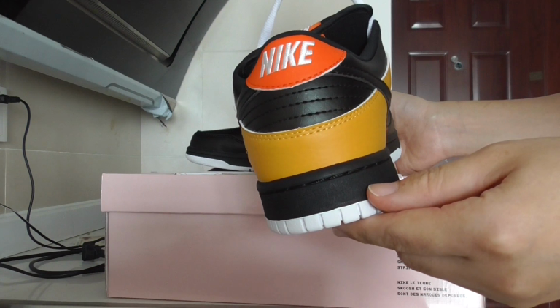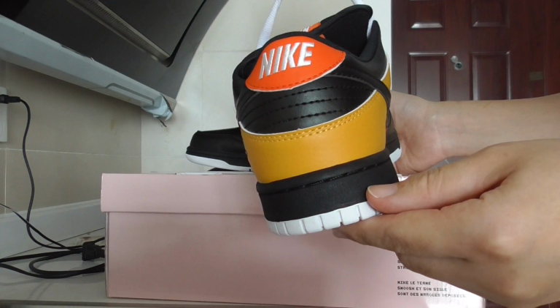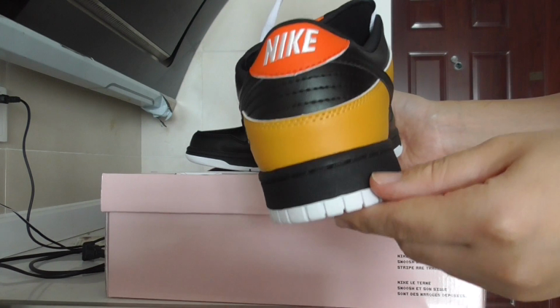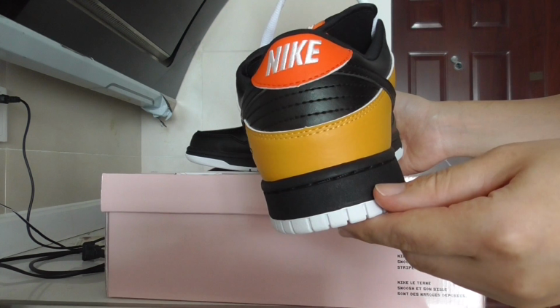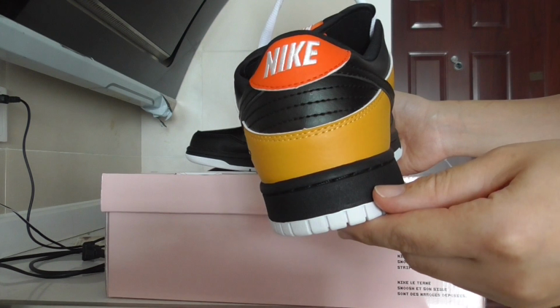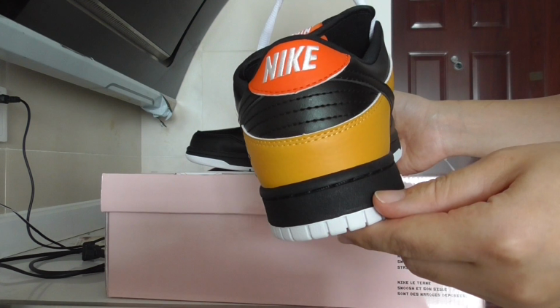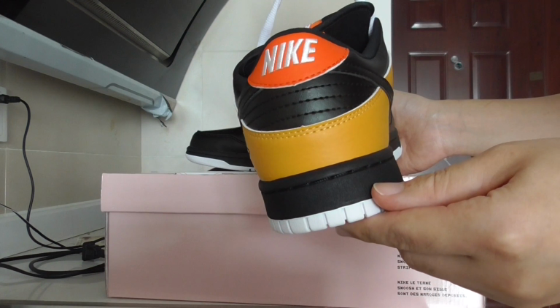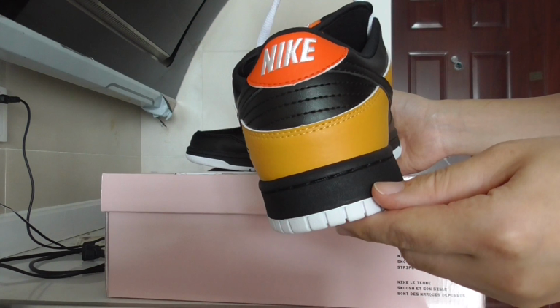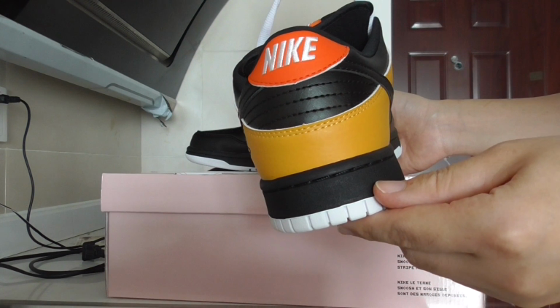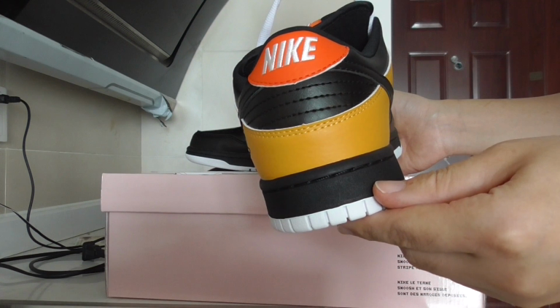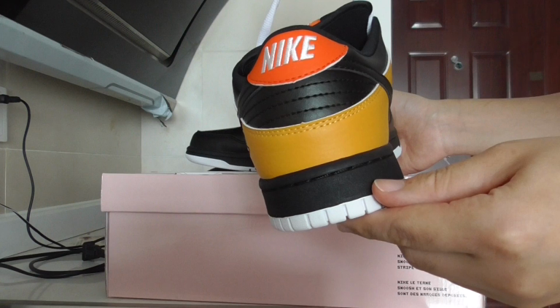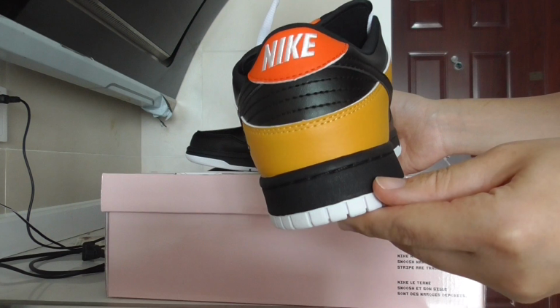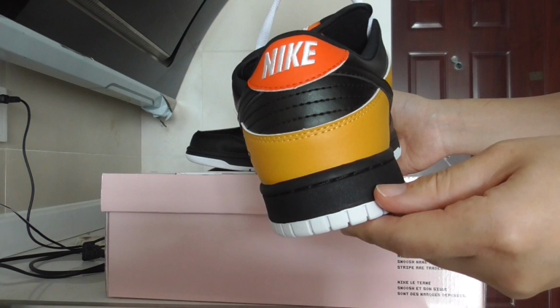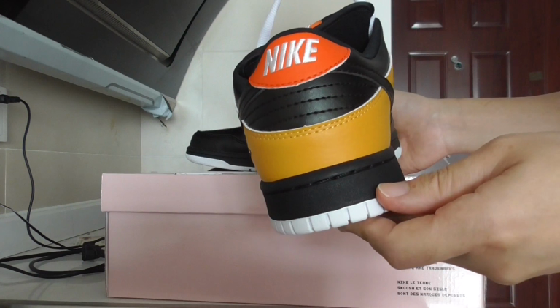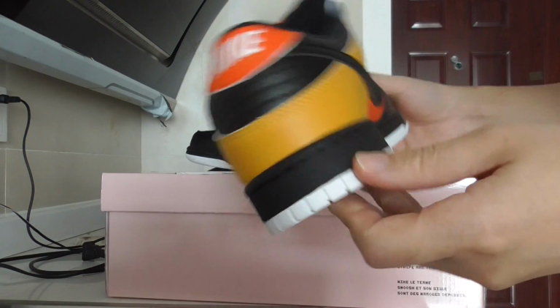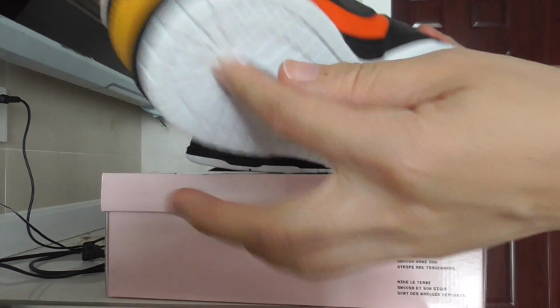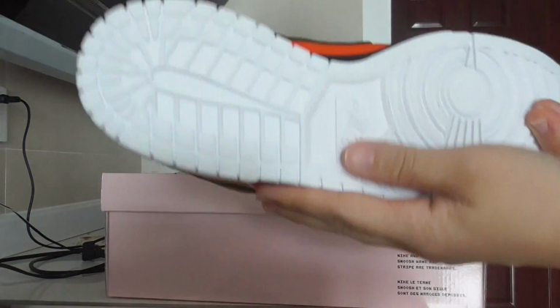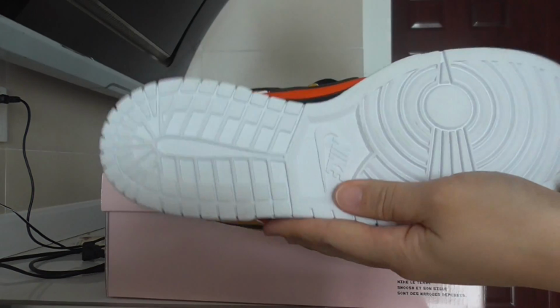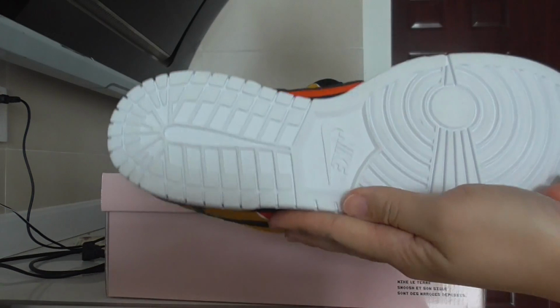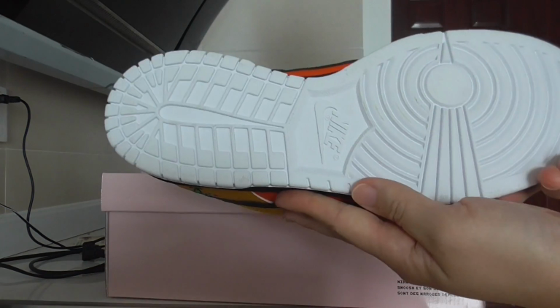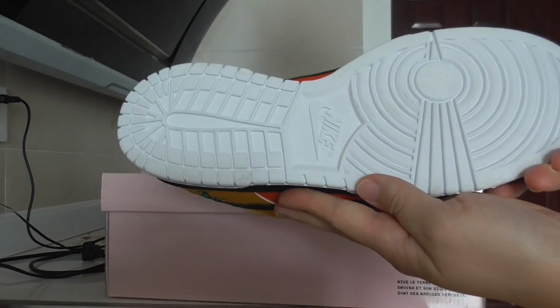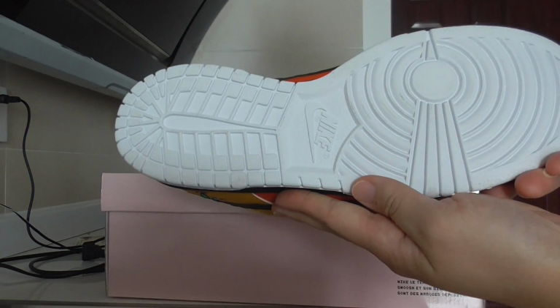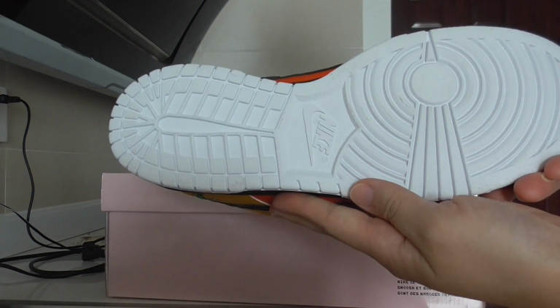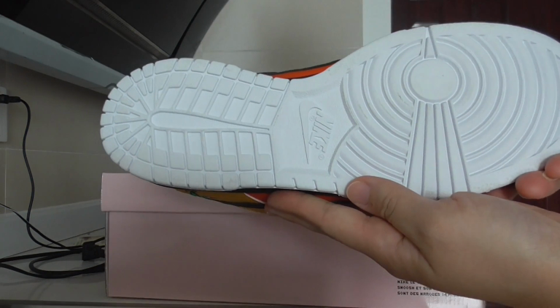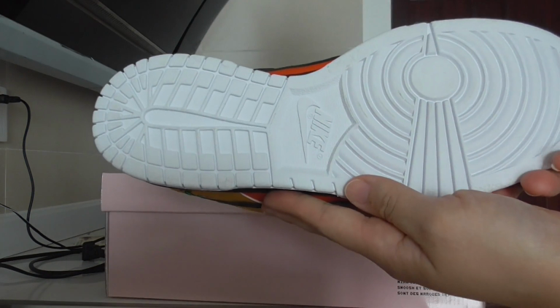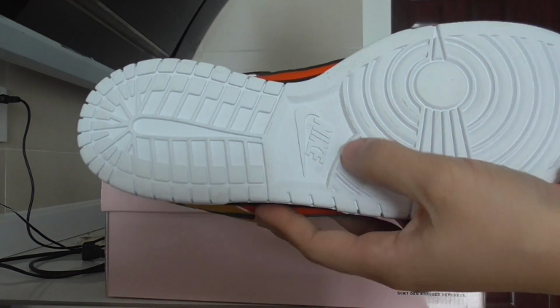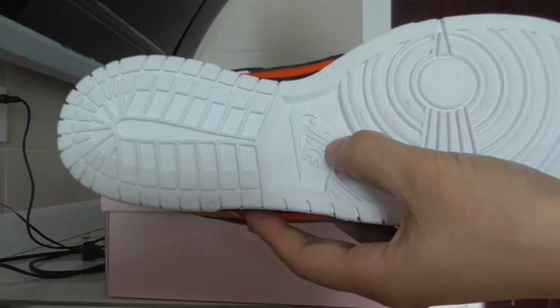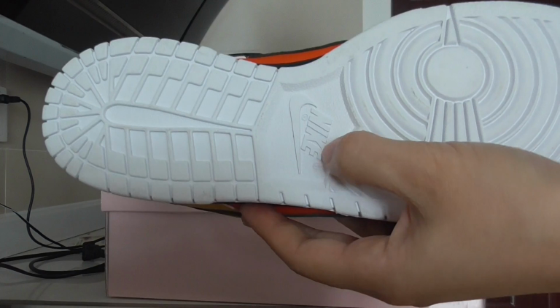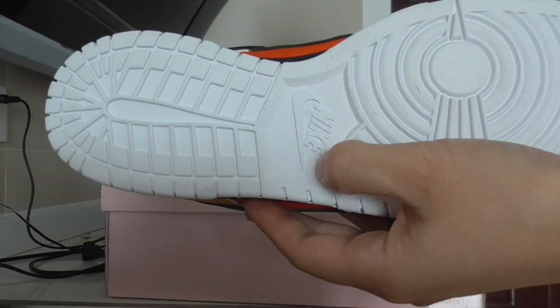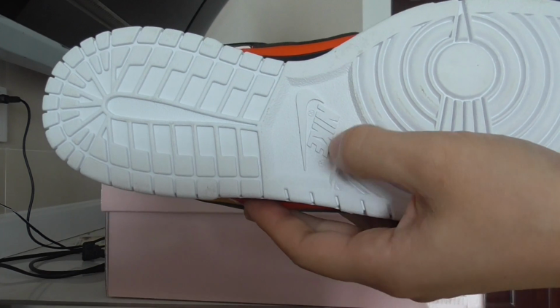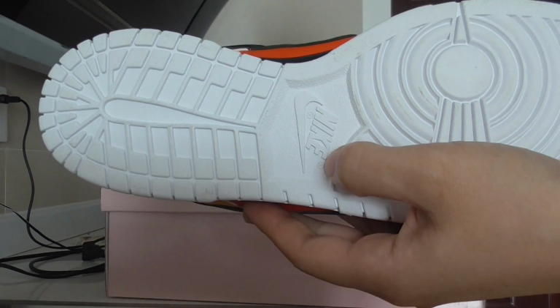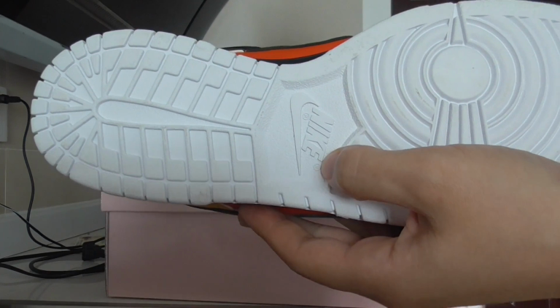The overall shape is very good, you can see very clearly. About the bottom, it is white color, and in the middle there's the Nike logo.